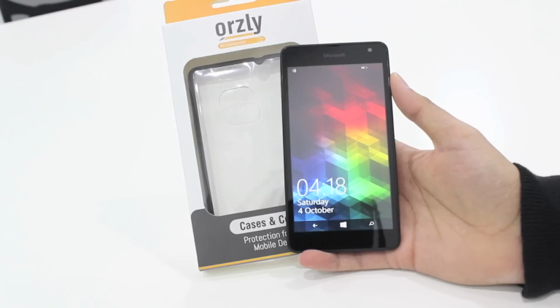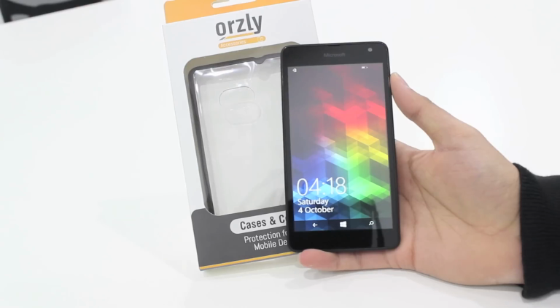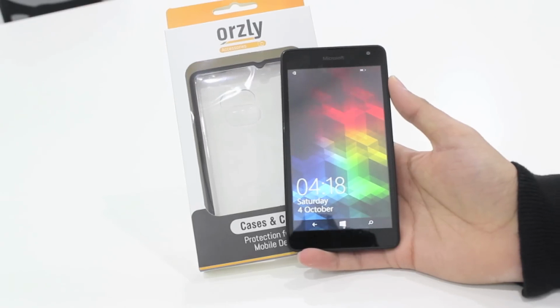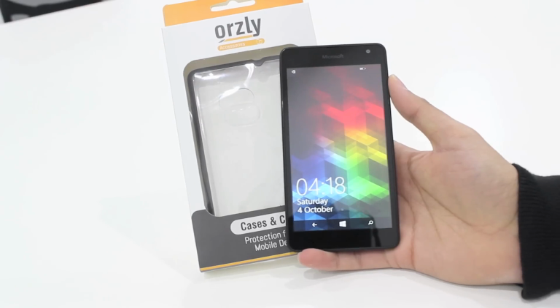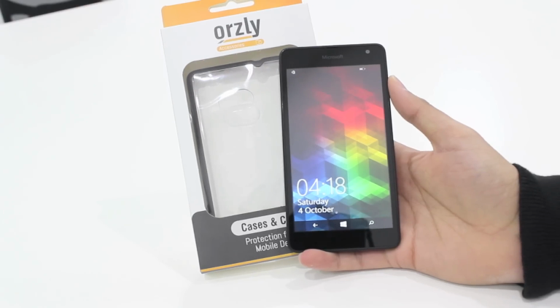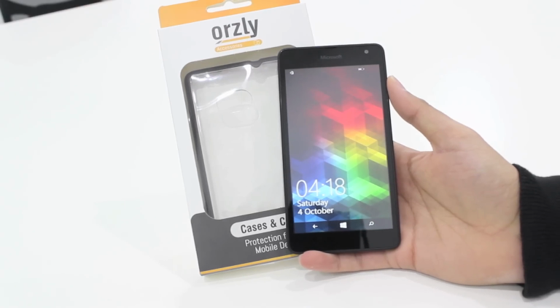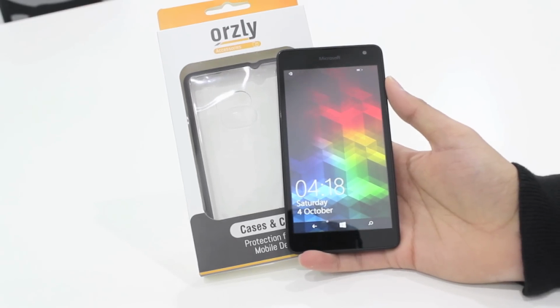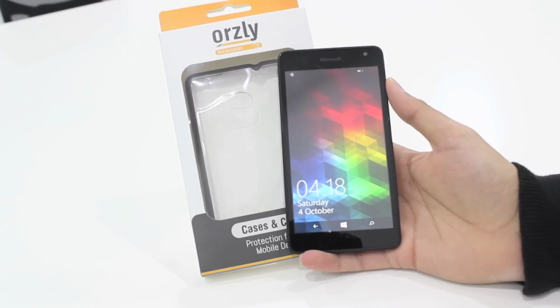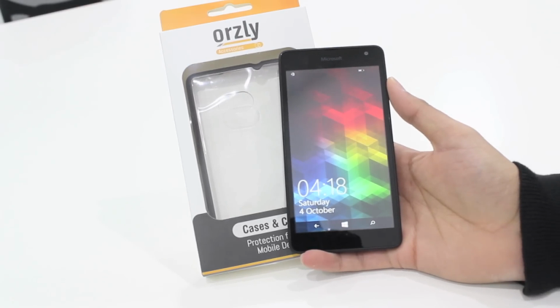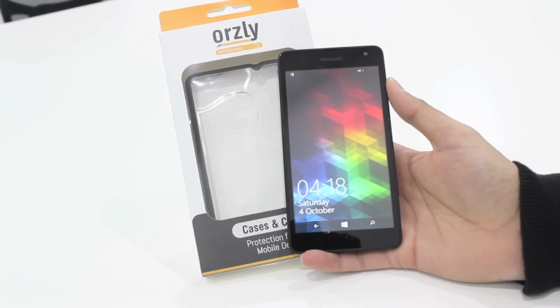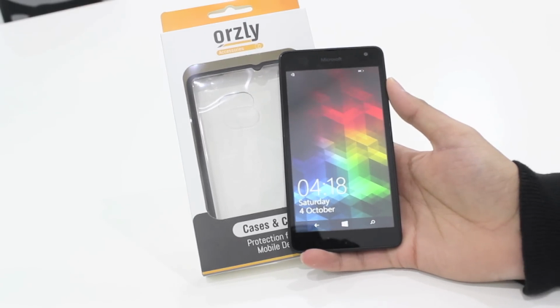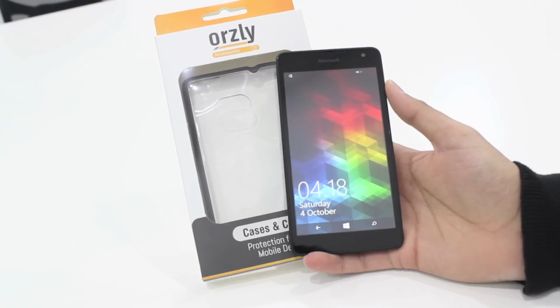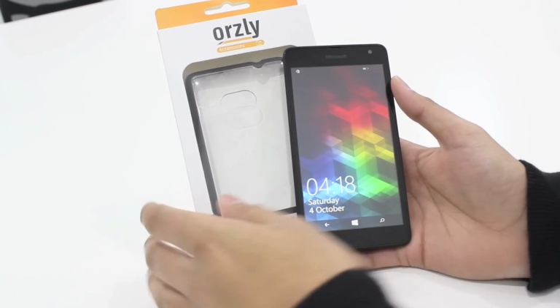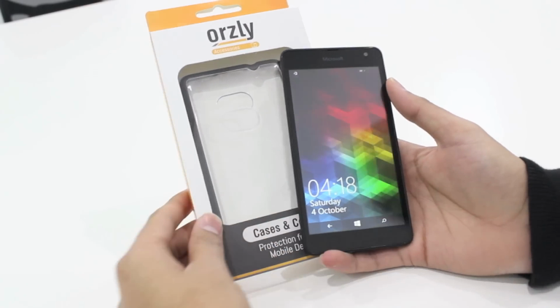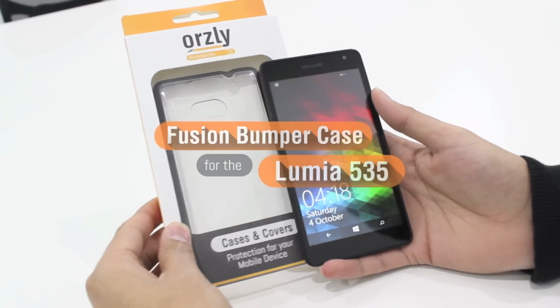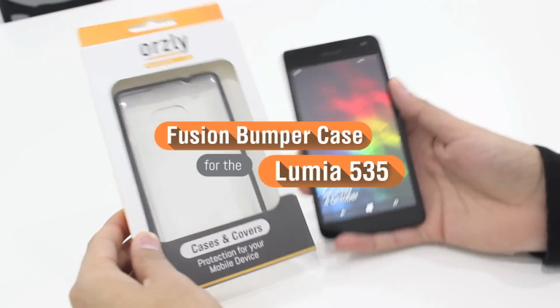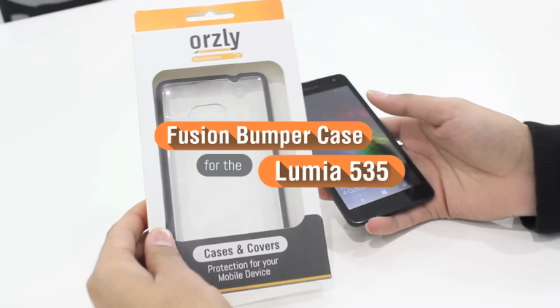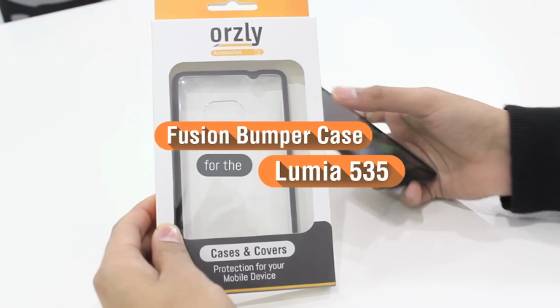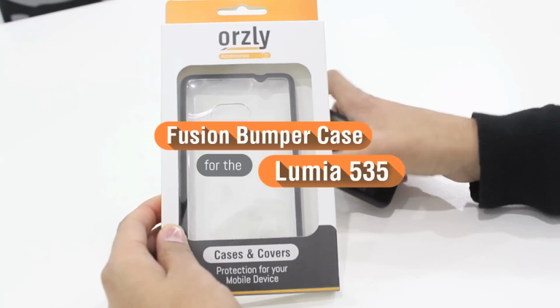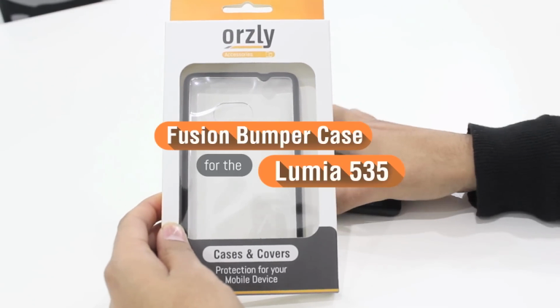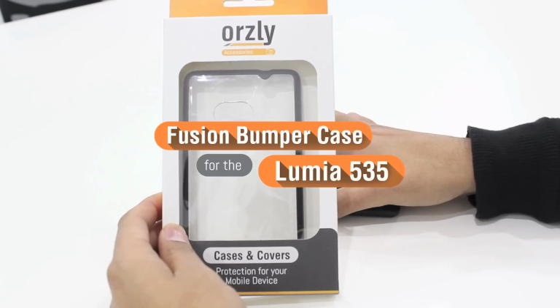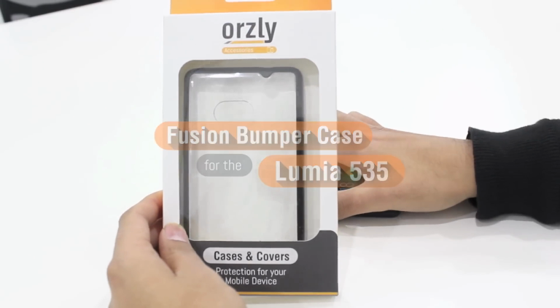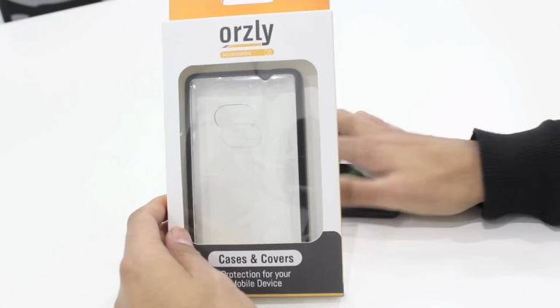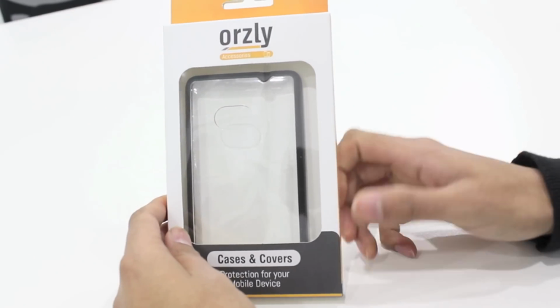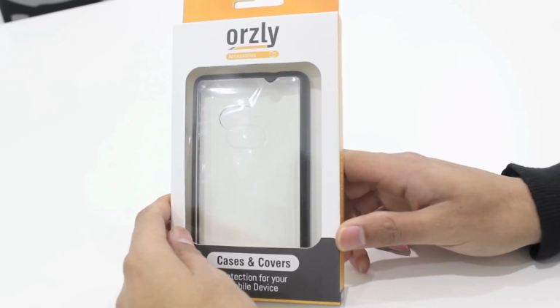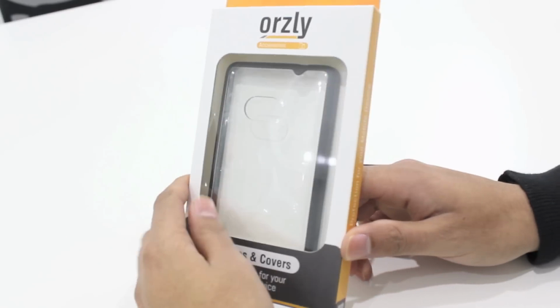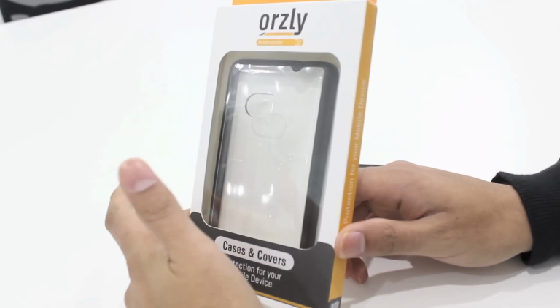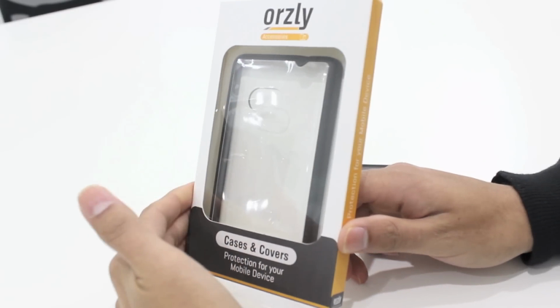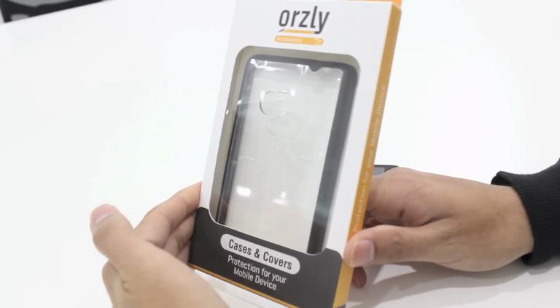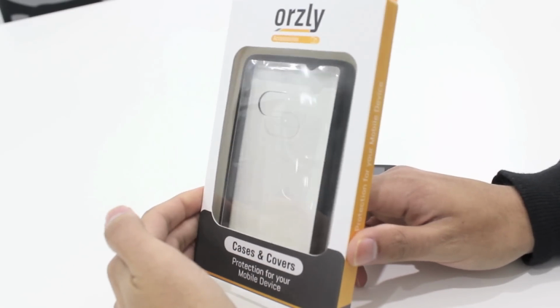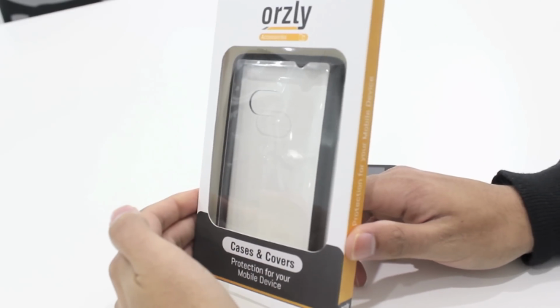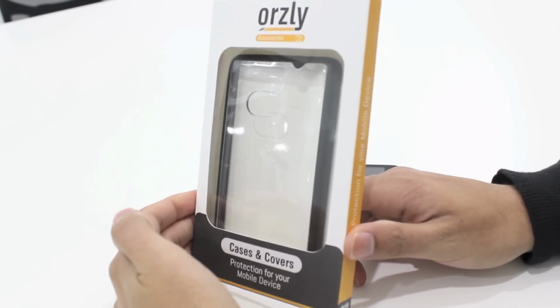Hi everyone, and today we're going to be taking a look at a case for the brand new Nokia 535. This is the Orsley Fusion bumper case. In this video, I'll talk you through the case, its features, and the protection that it offers to your Nokia 535.